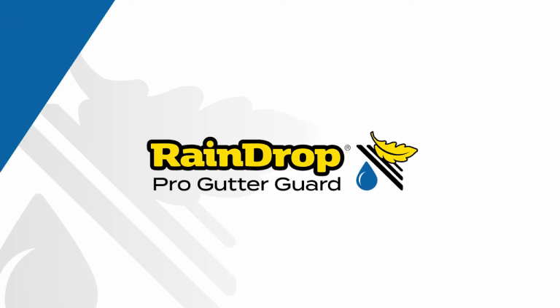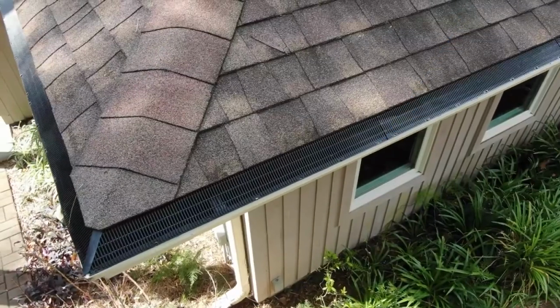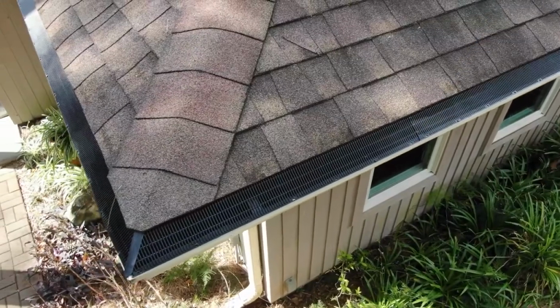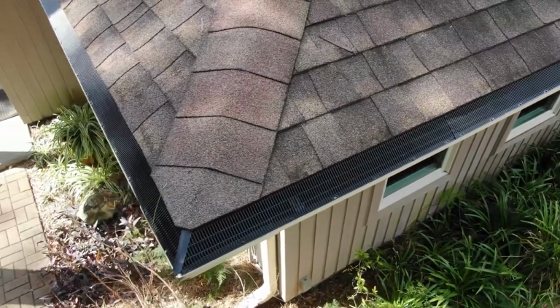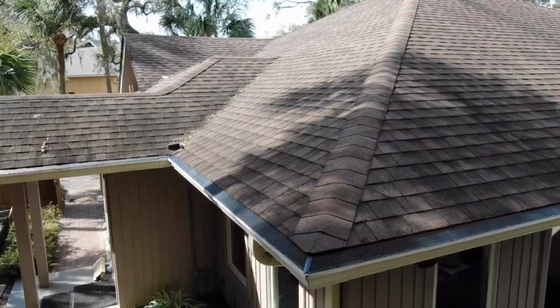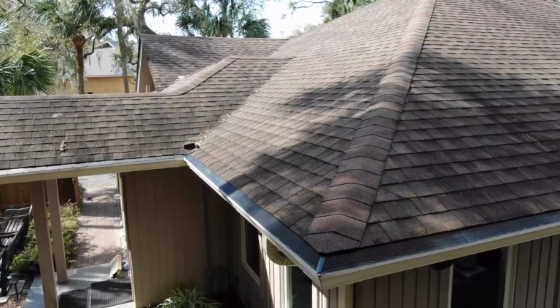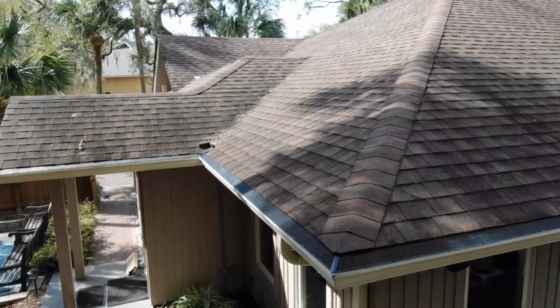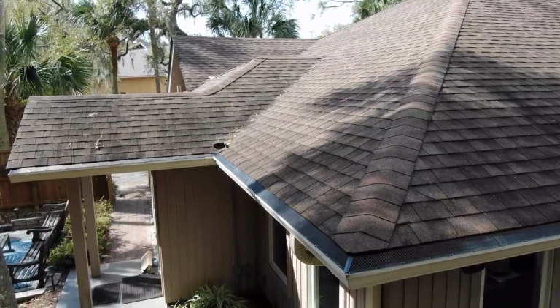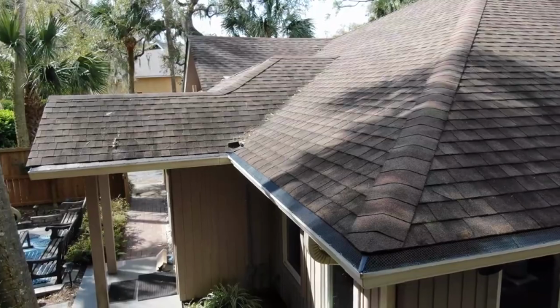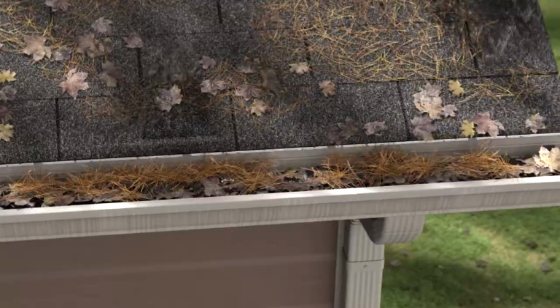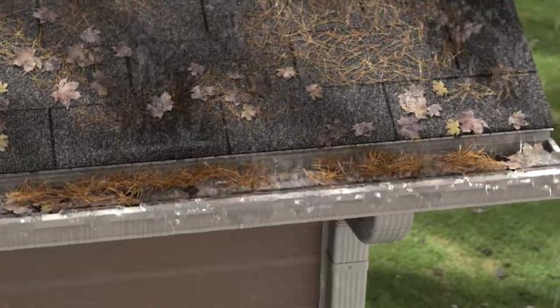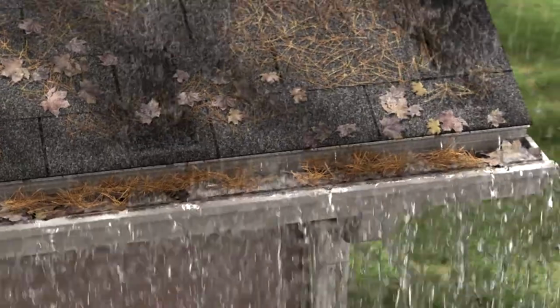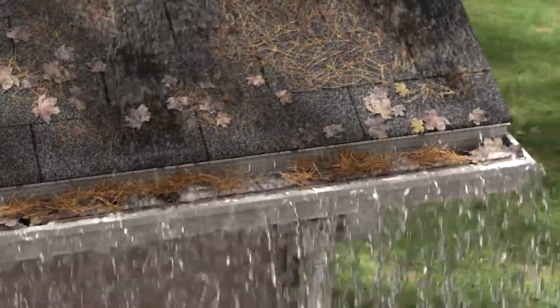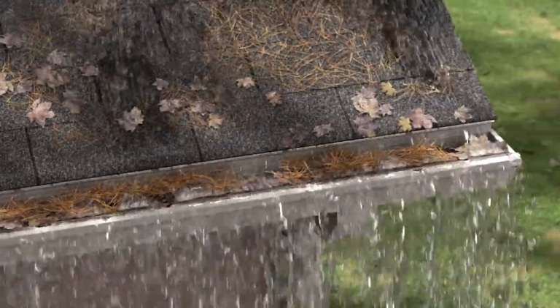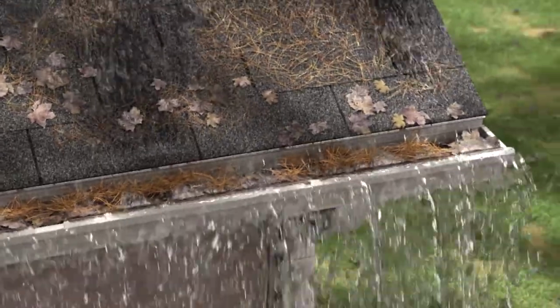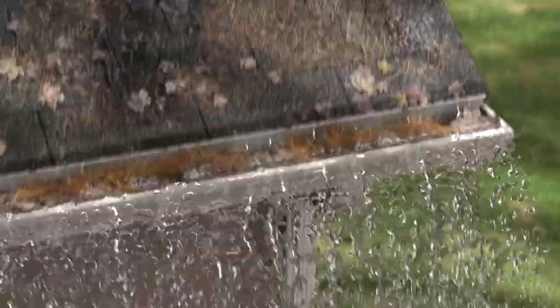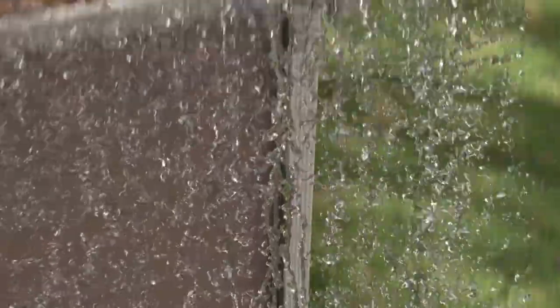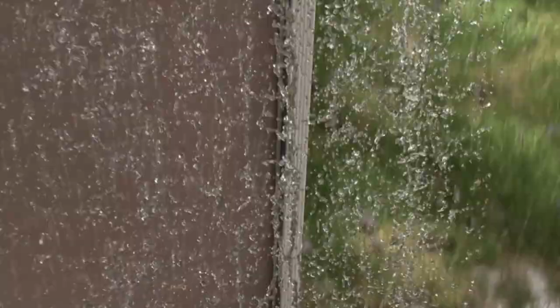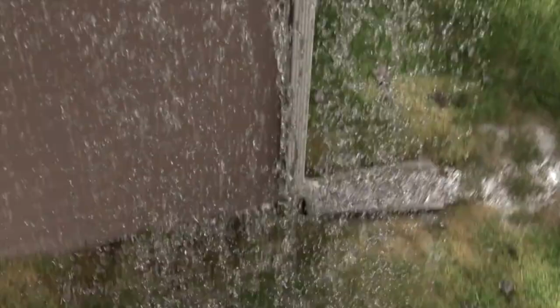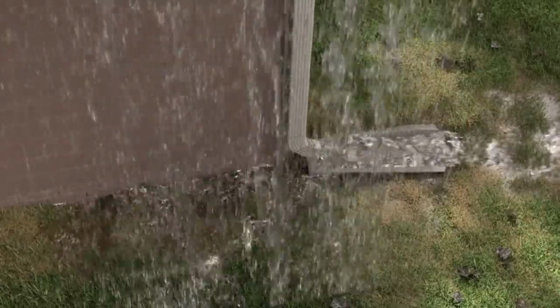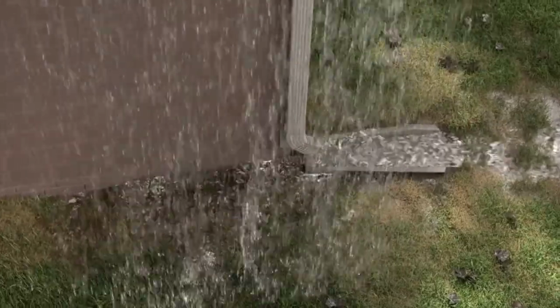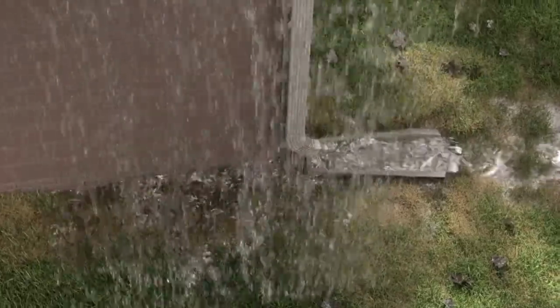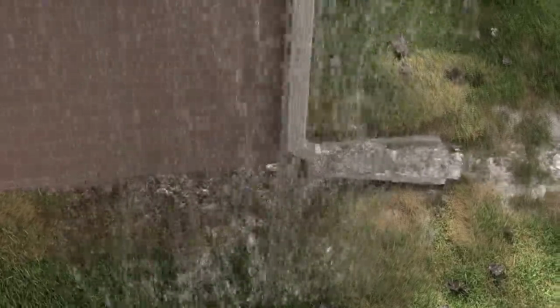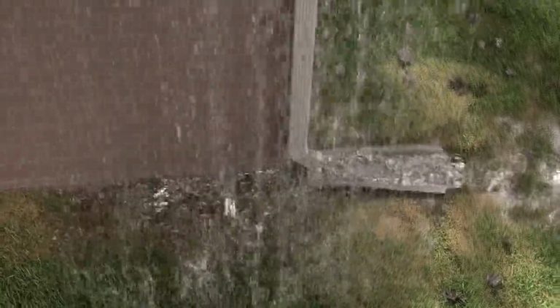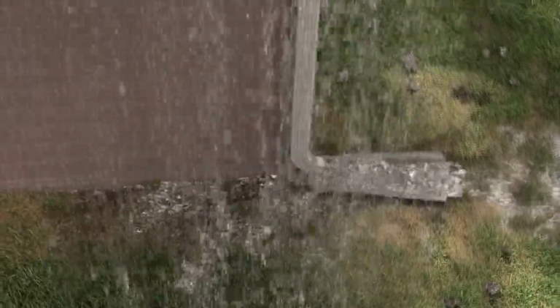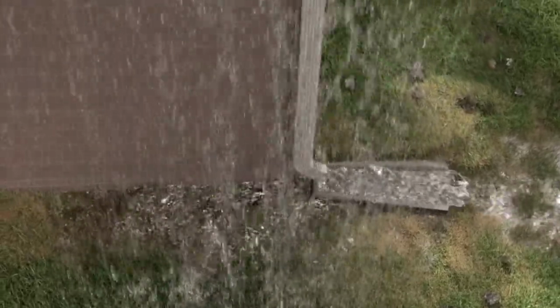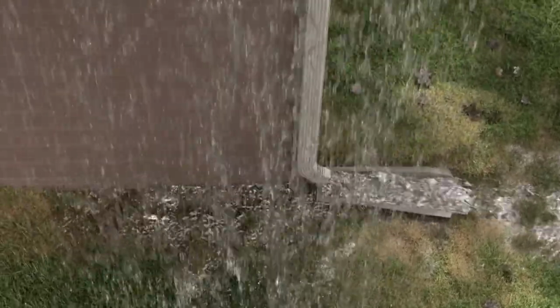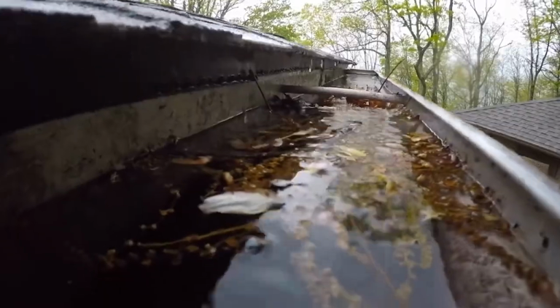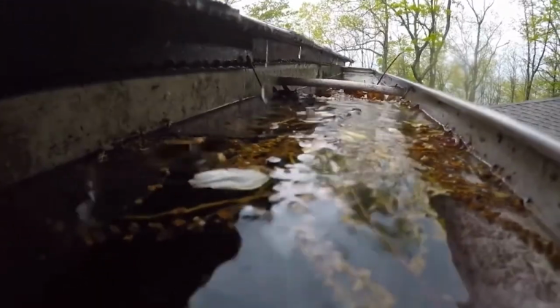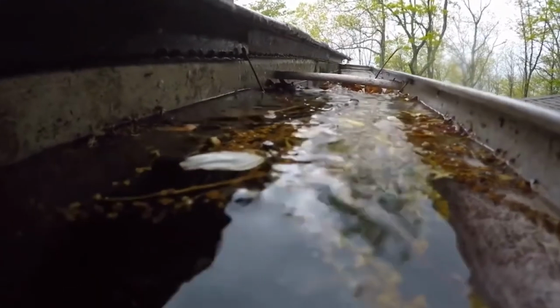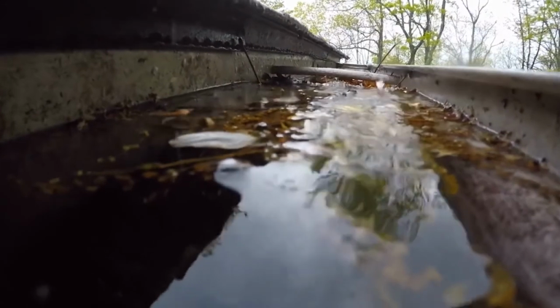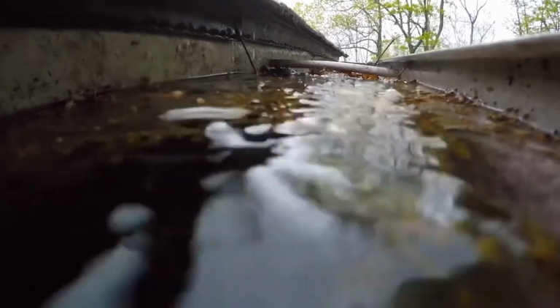Everyone agrees that gutters should be protected from leaves and debris so they don't clog and overflow next to your home. A one-inch rain on an average roof equals 1,550 gallons of water, and all that water overflowing your gutters causes serious problems.